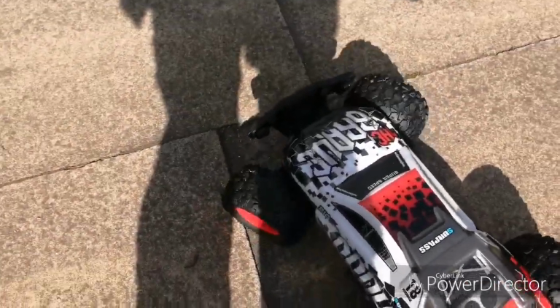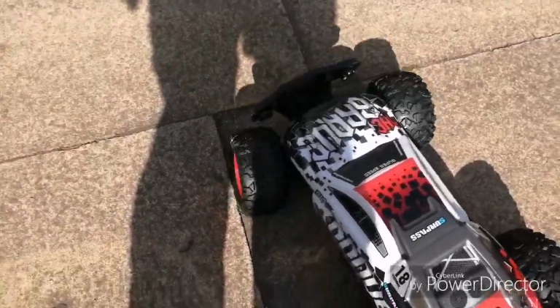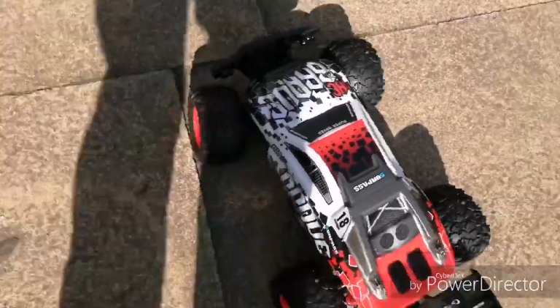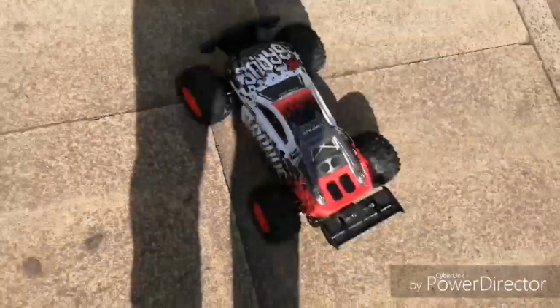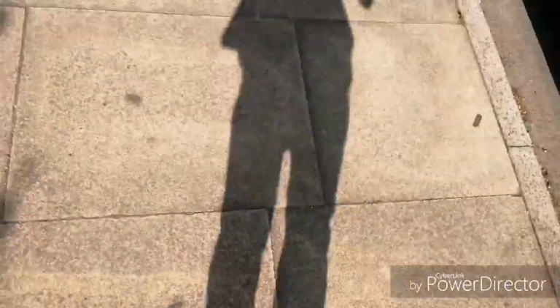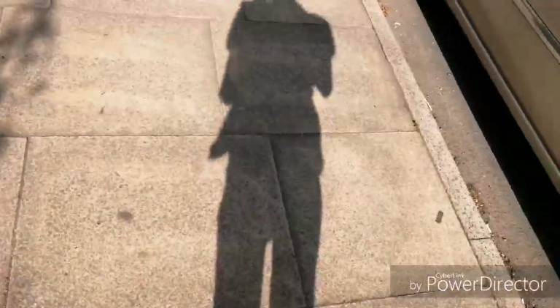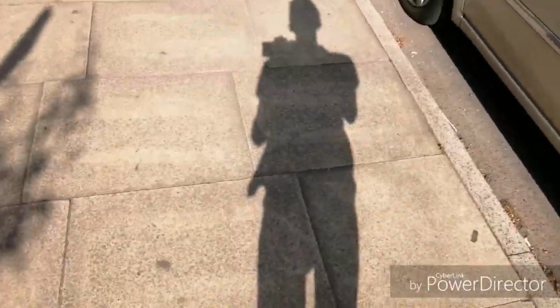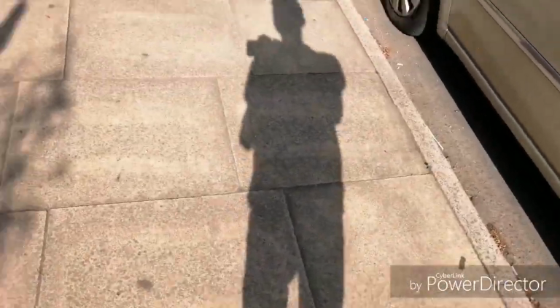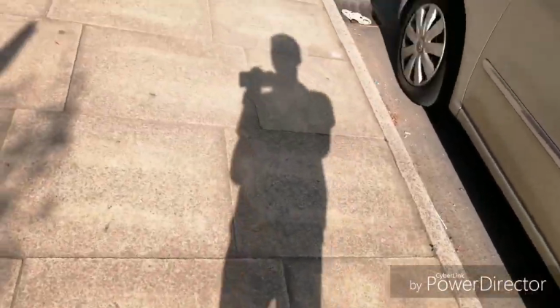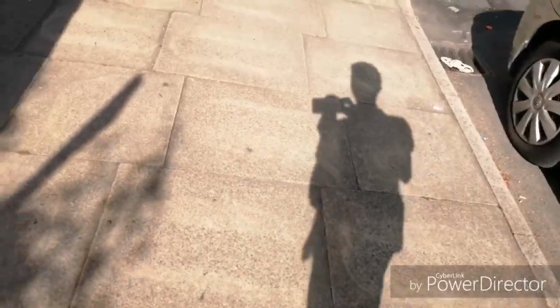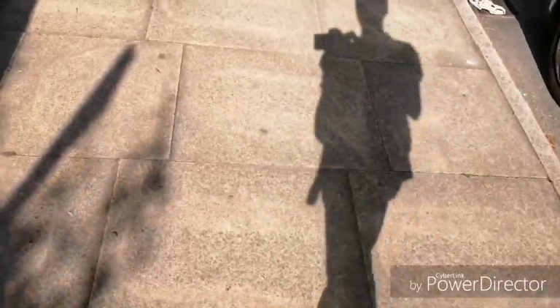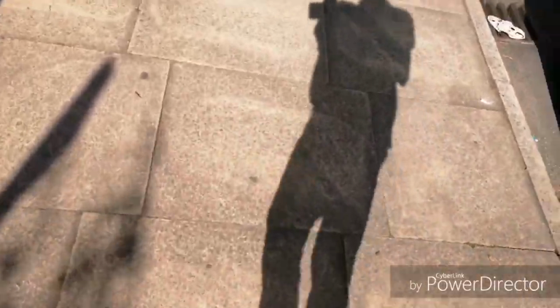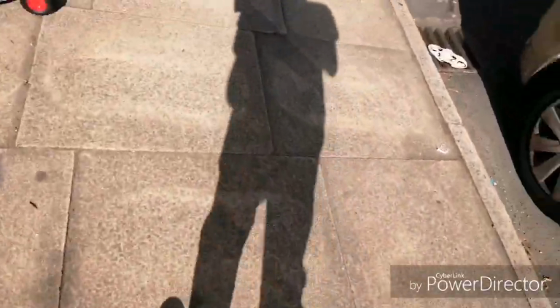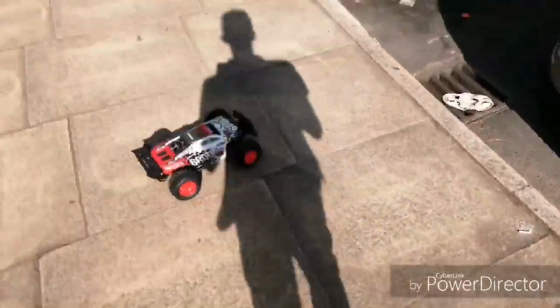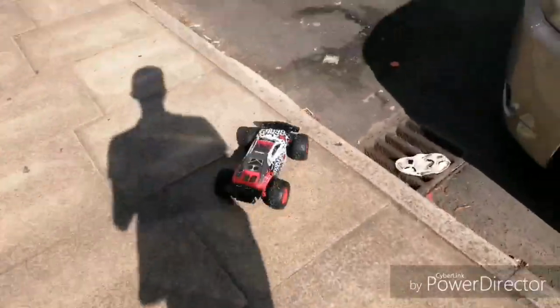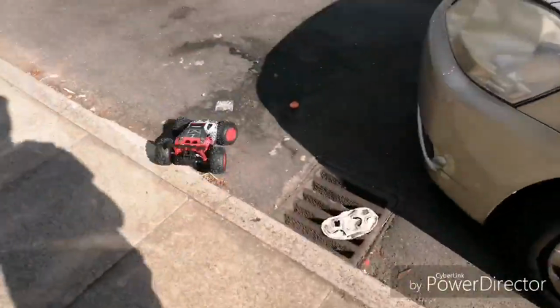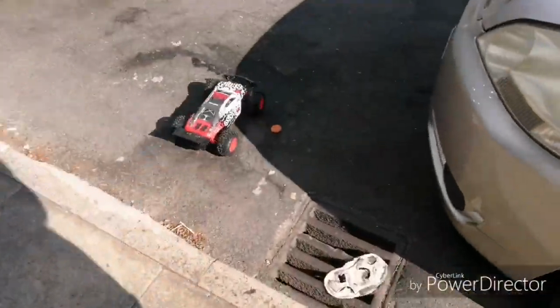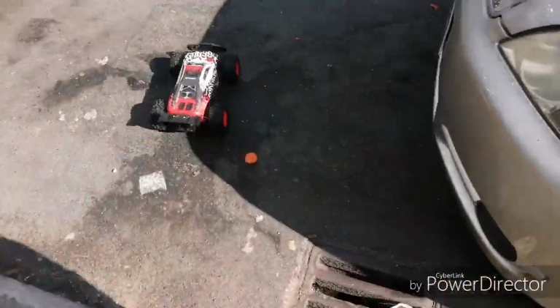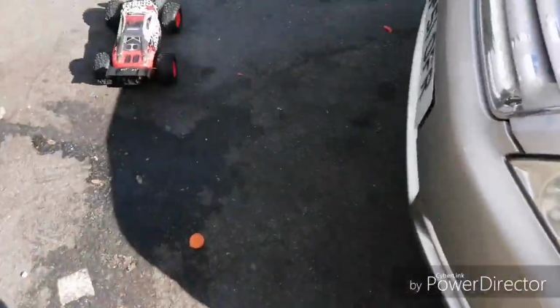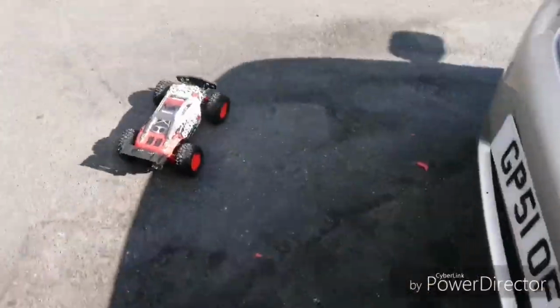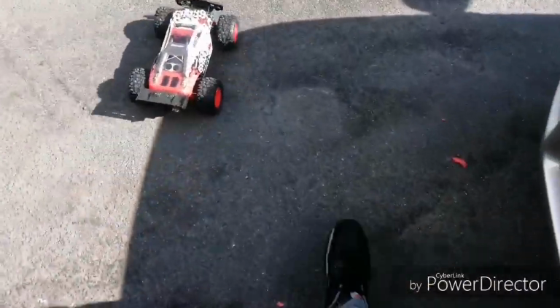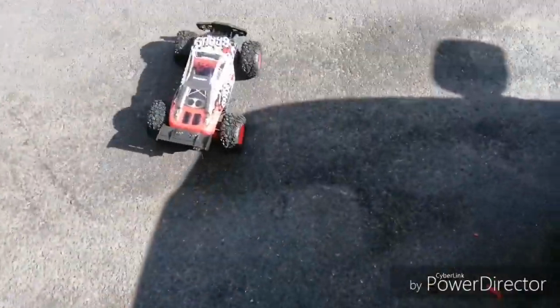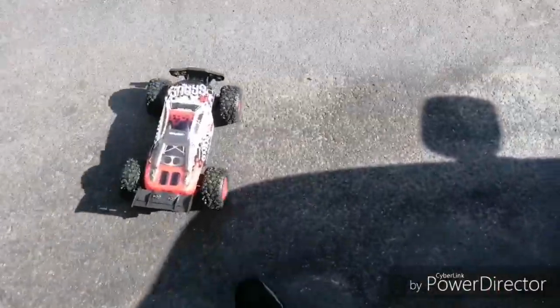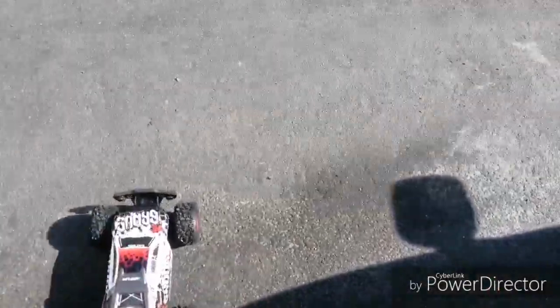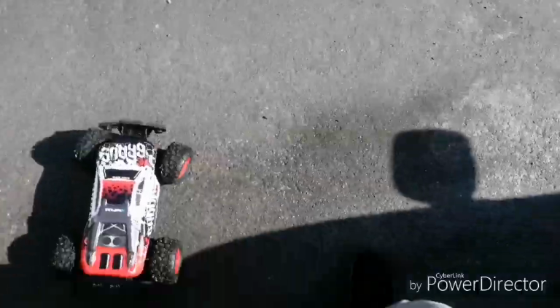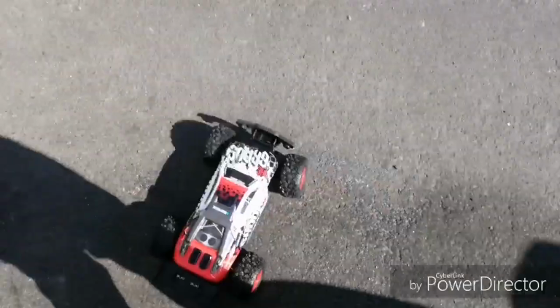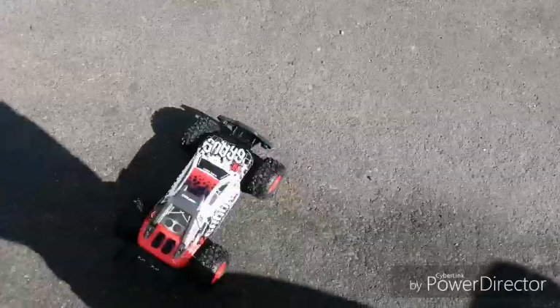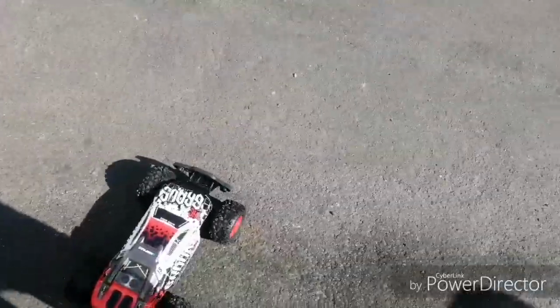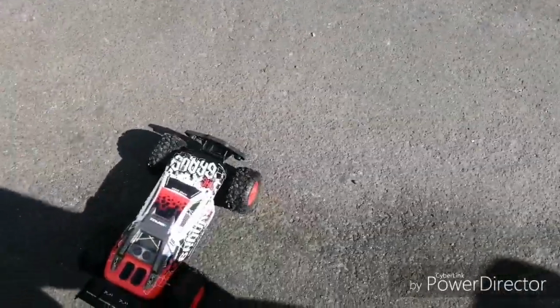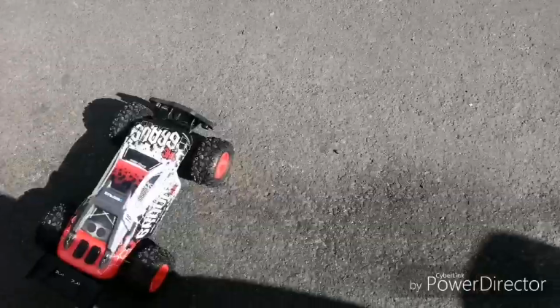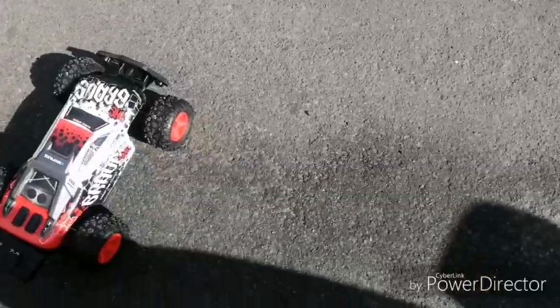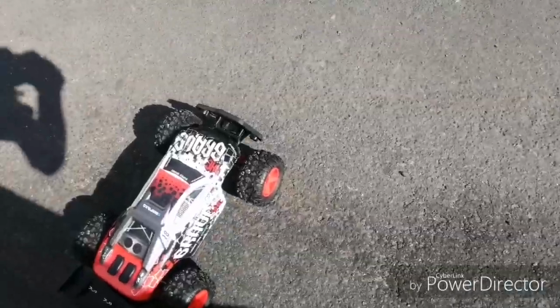It looks very strong and very quick. It's a nice looking truck. The suspension is a bit bouncy — I'm not sure if you can put shock oils in them or if they're just spring-loaded.